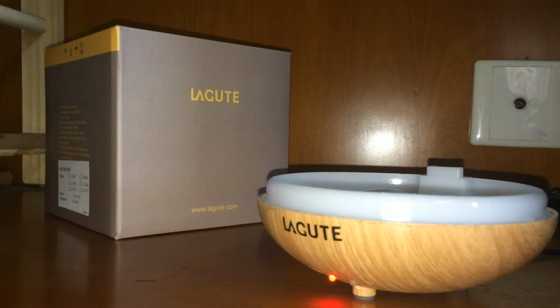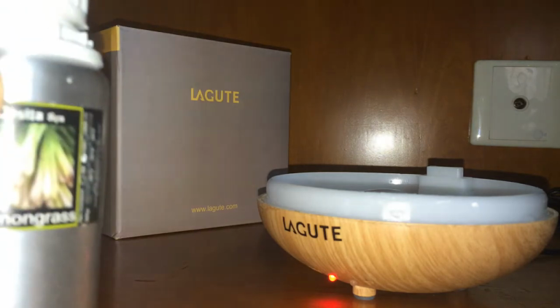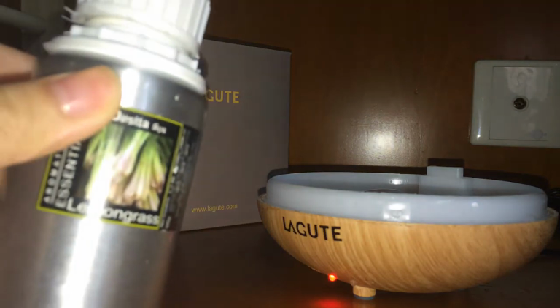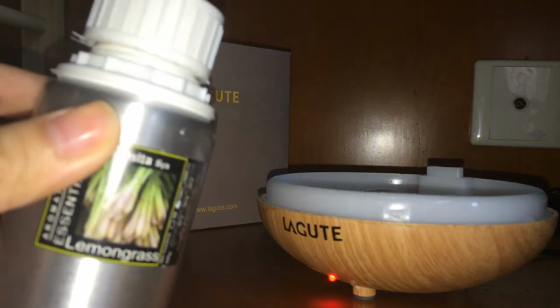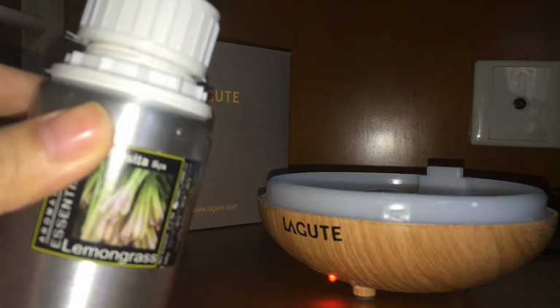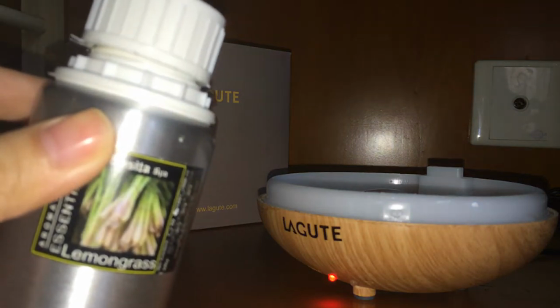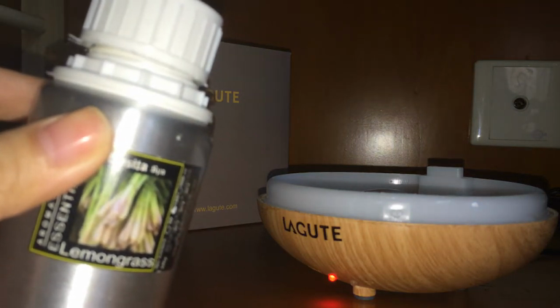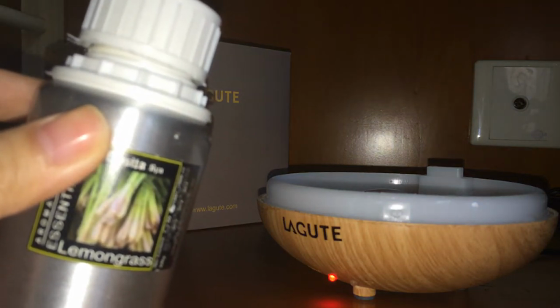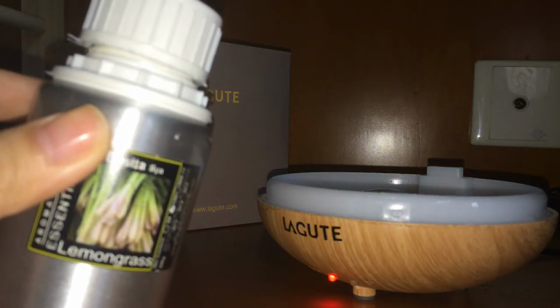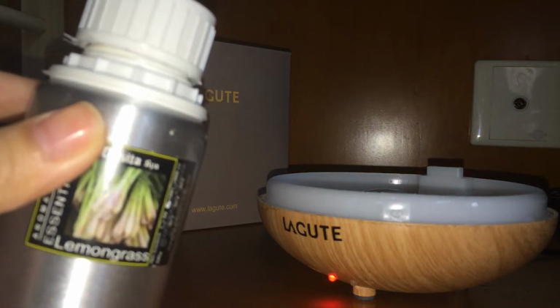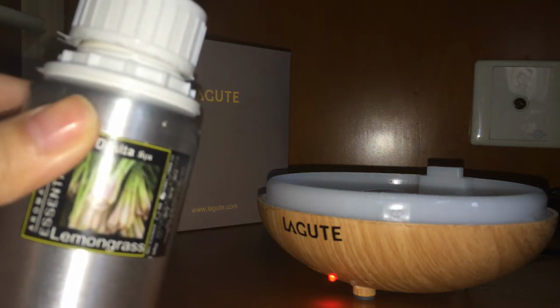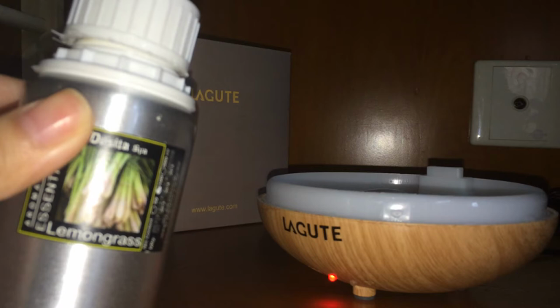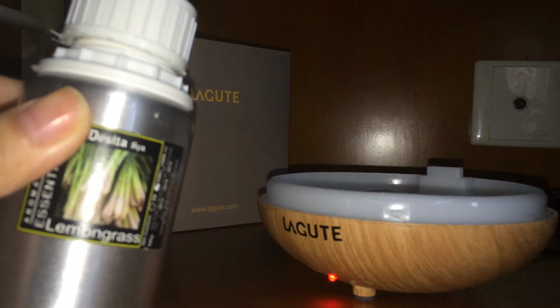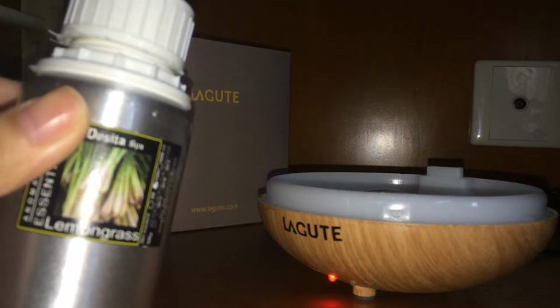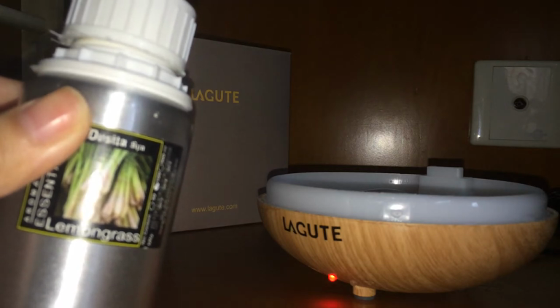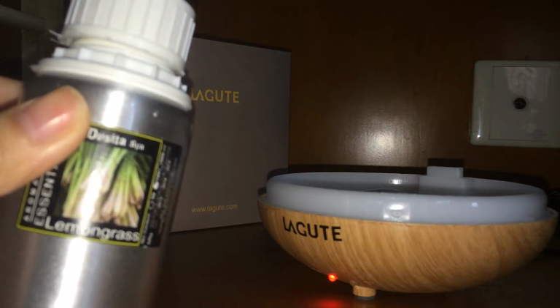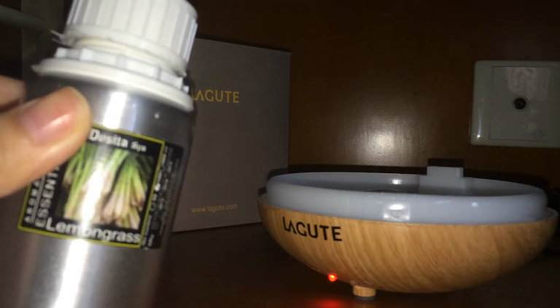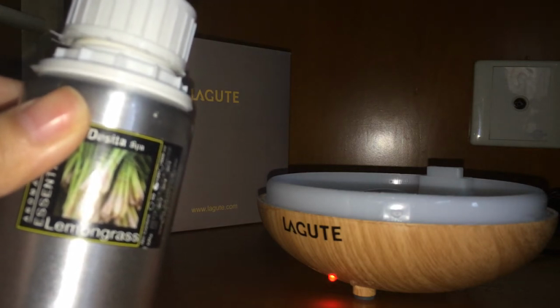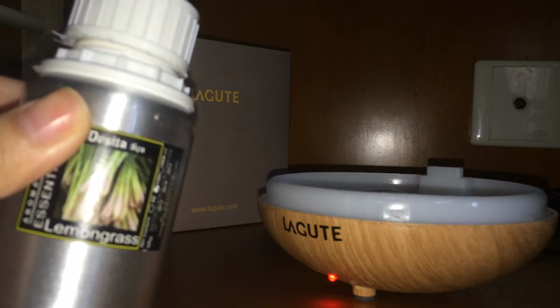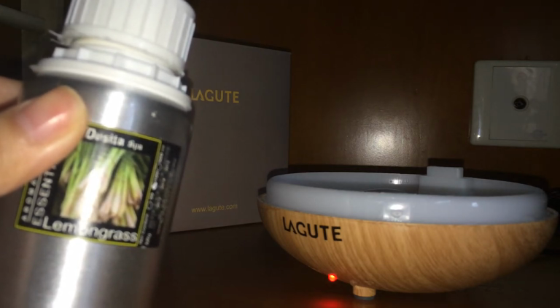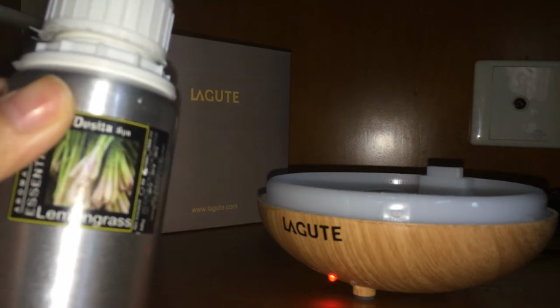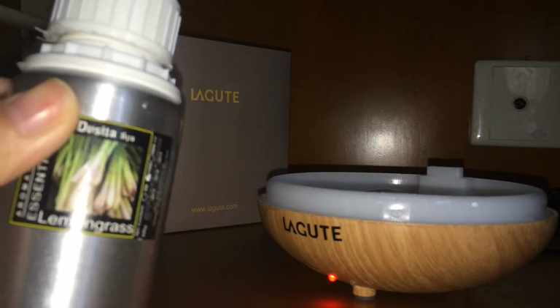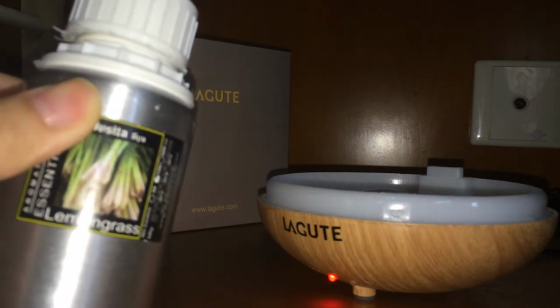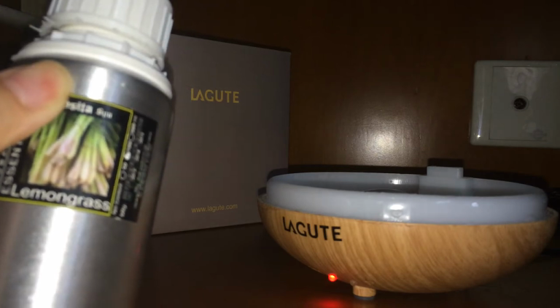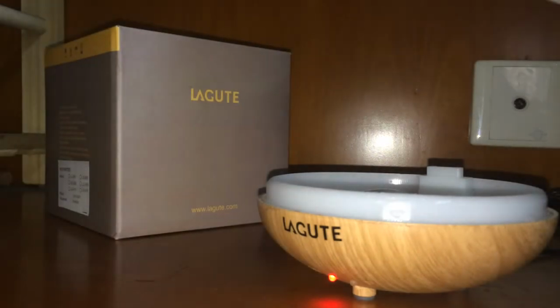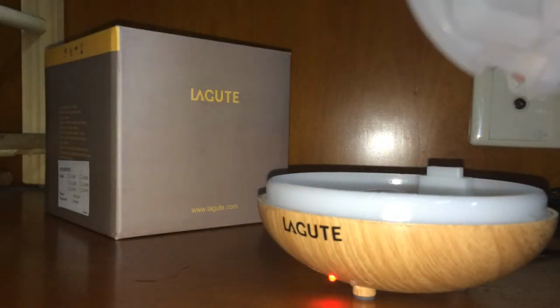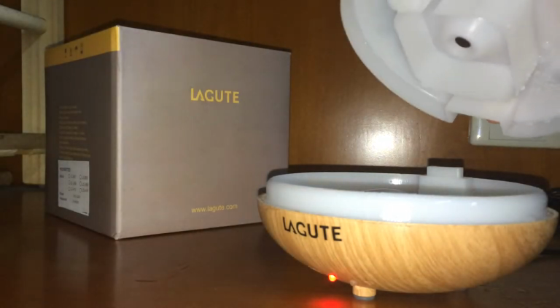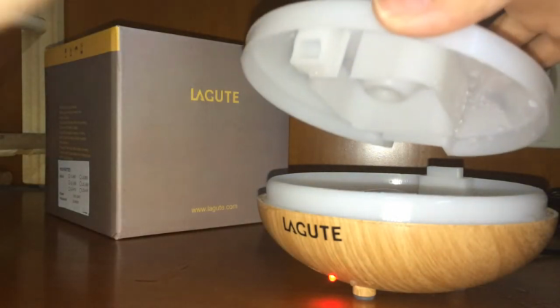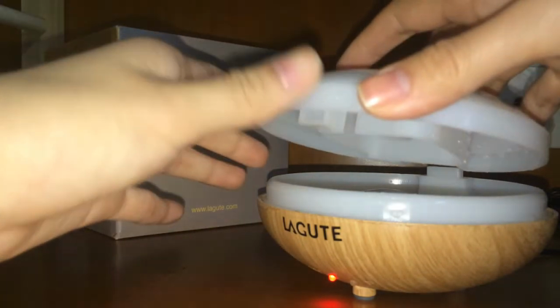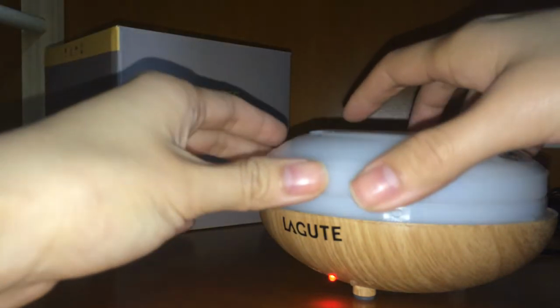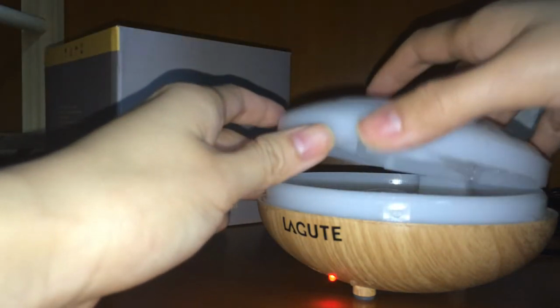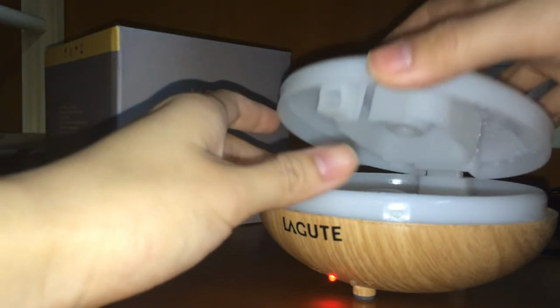If you want to add some aroma oil, you have to add it after the water, because if you add the aroma oil directly to the water tank it will do harm to the mist chip and influence its performance.